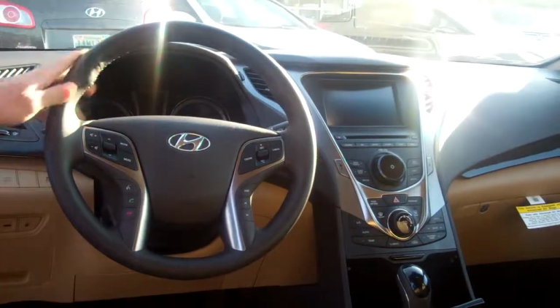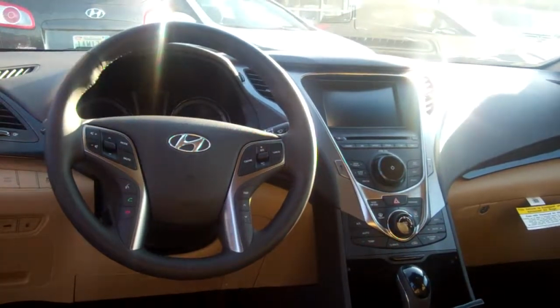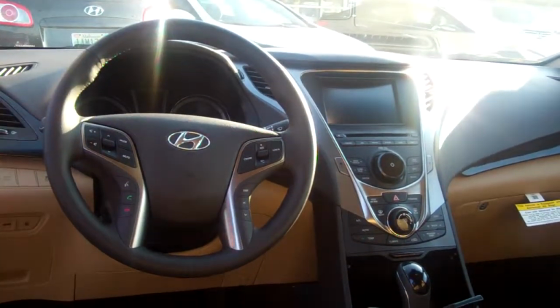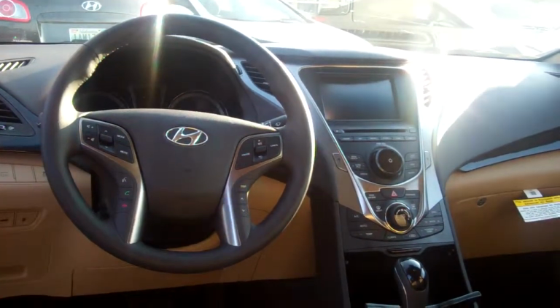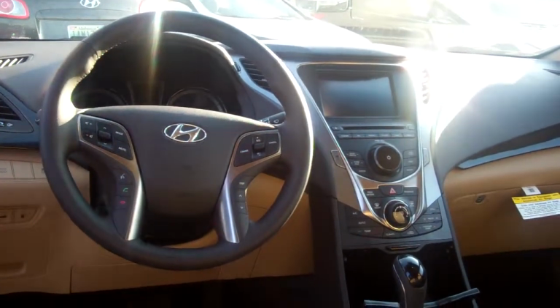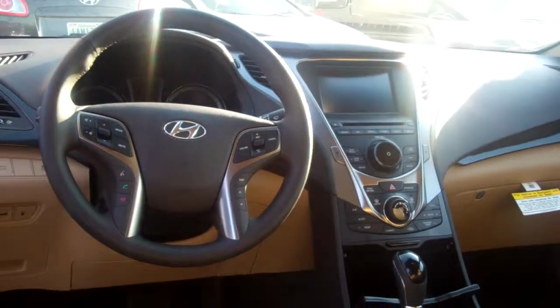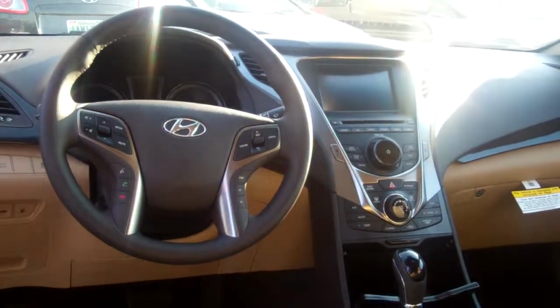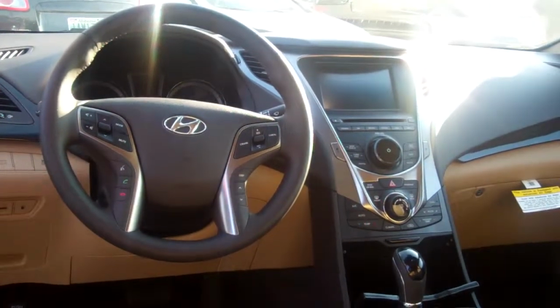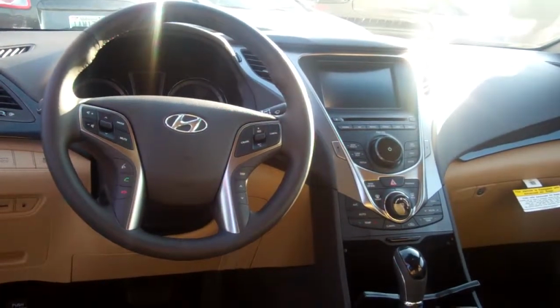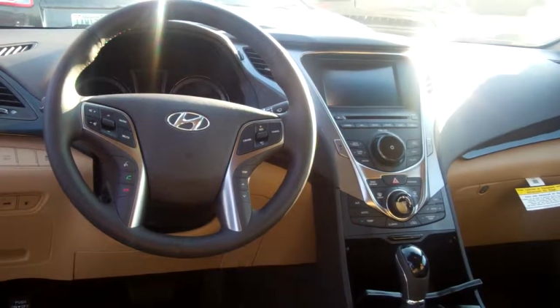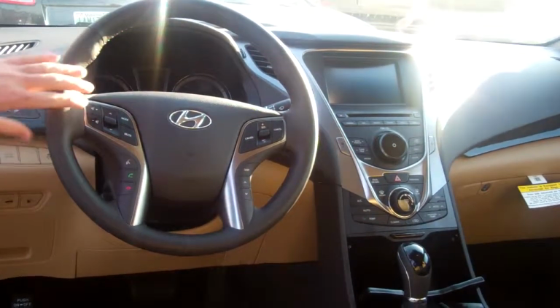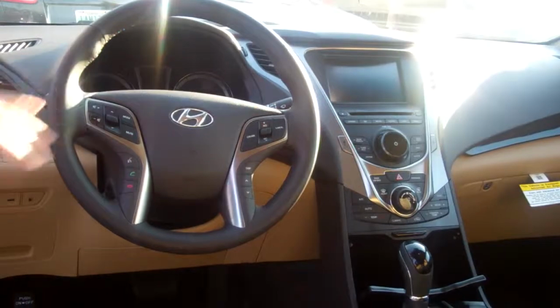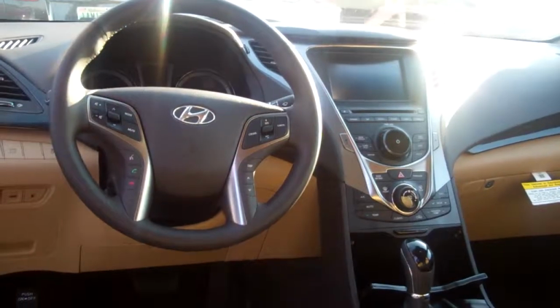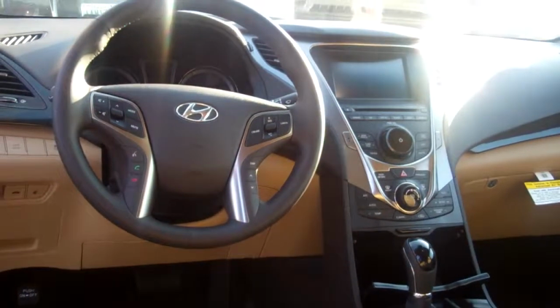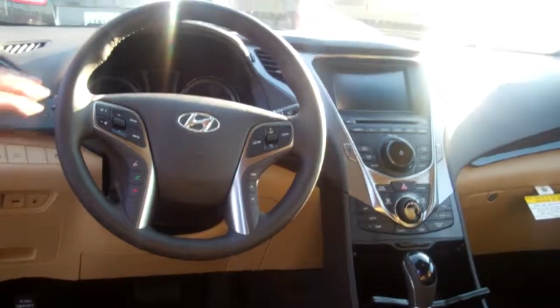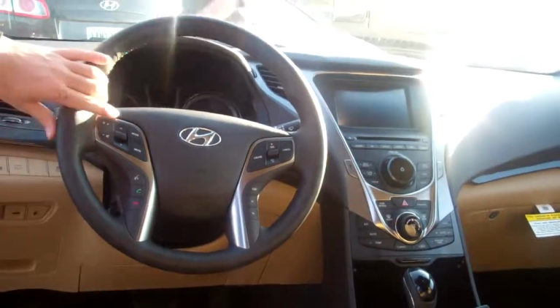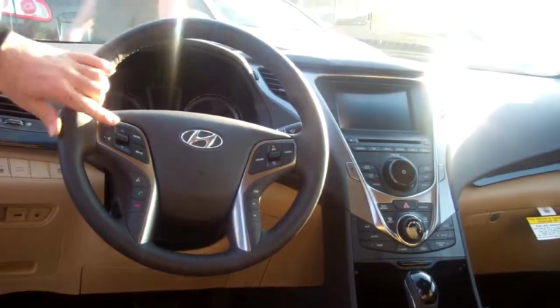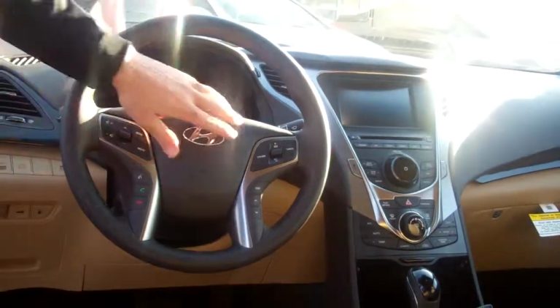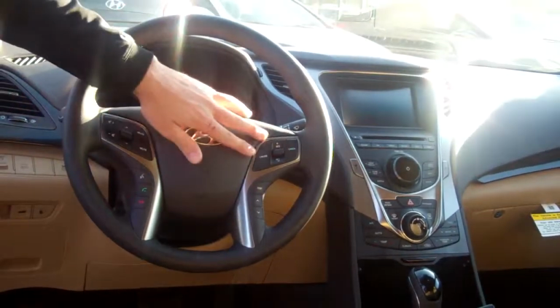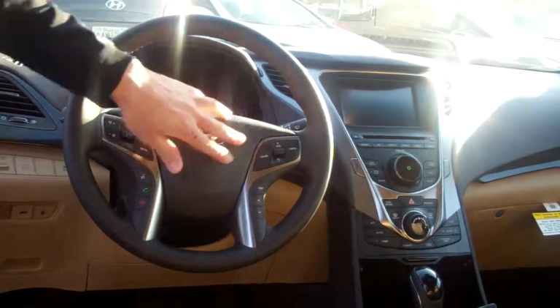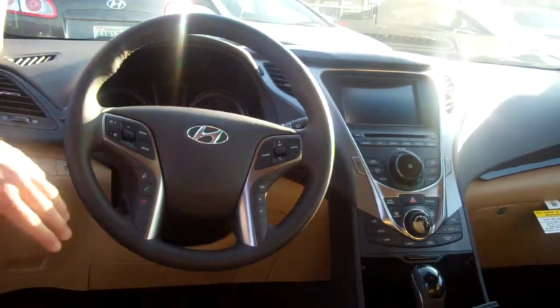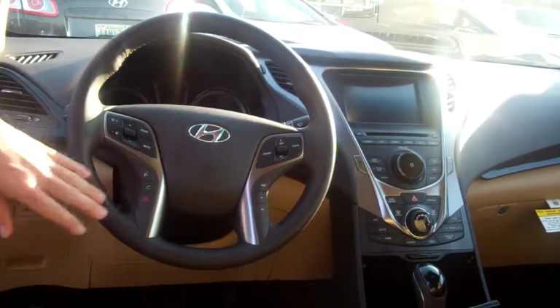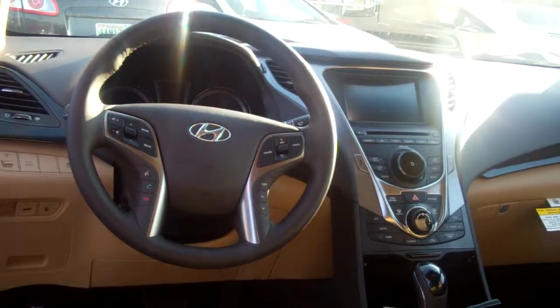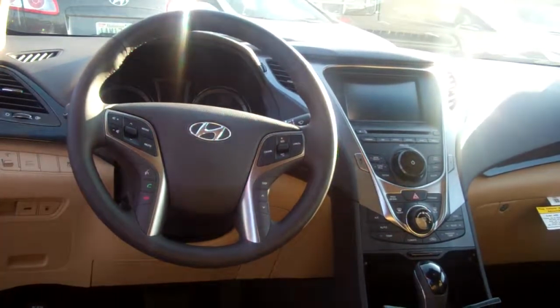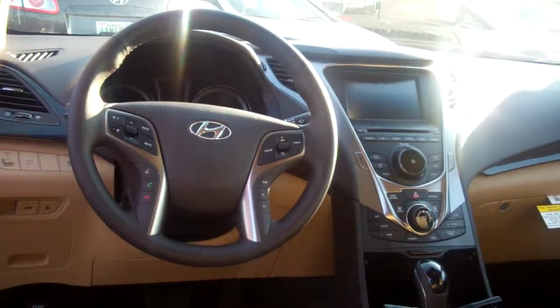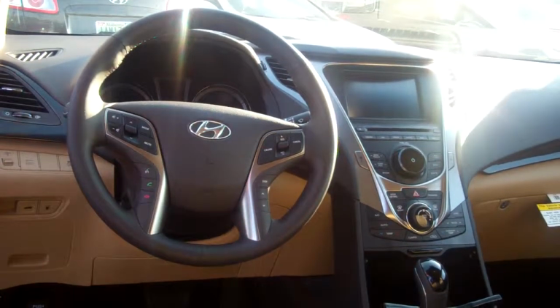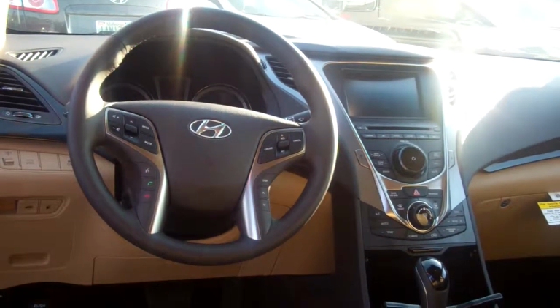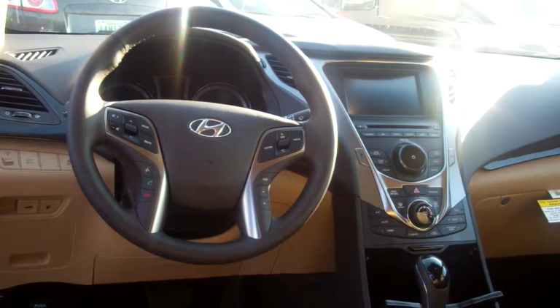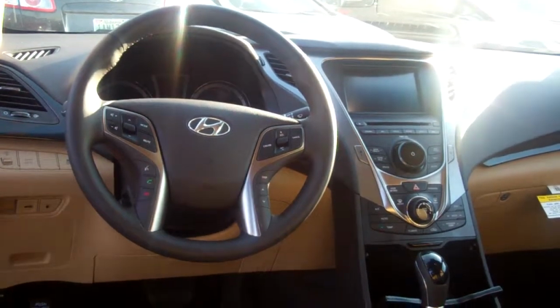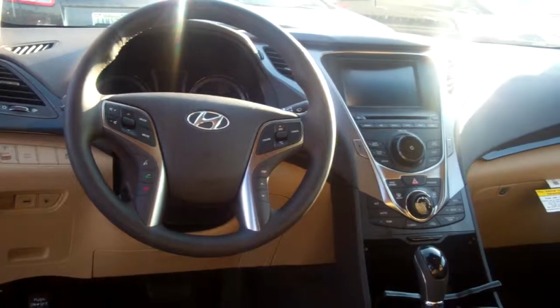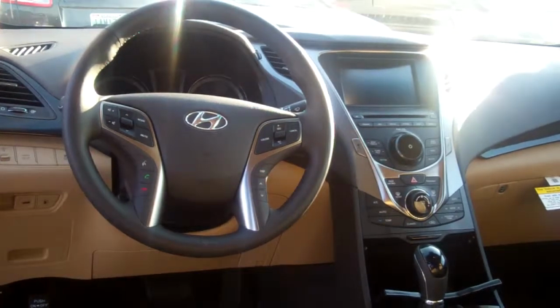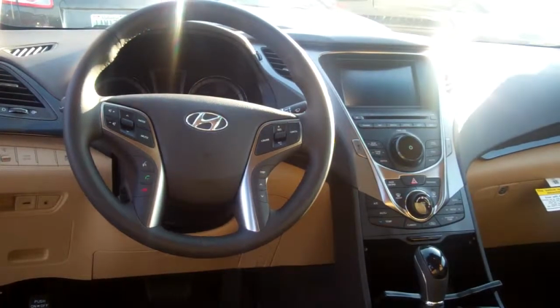You've got your radio controls. As you can see the seat just moved back, so it's got power seats, radio controls, cruise control, and Bluetooth with voice recognition. I'm going to pair that before you leave the lot.